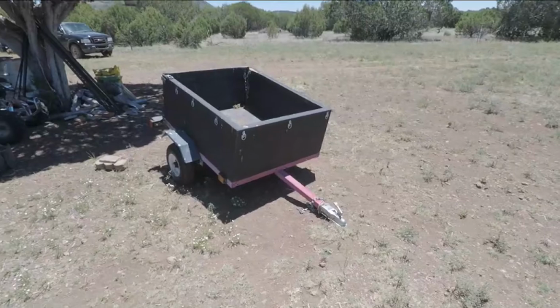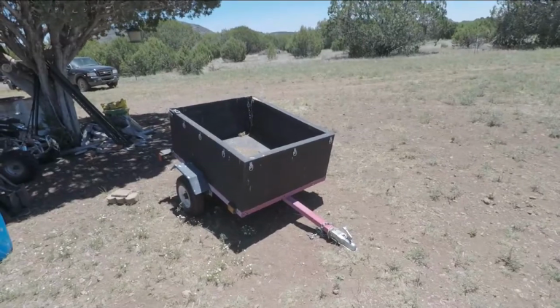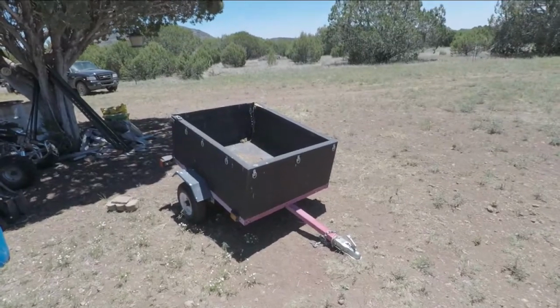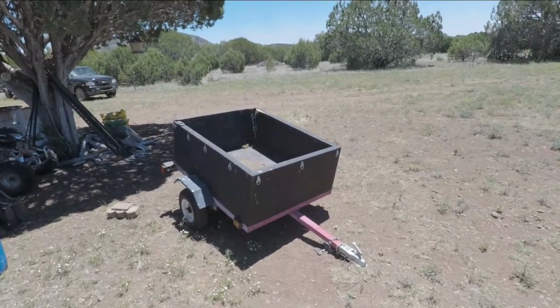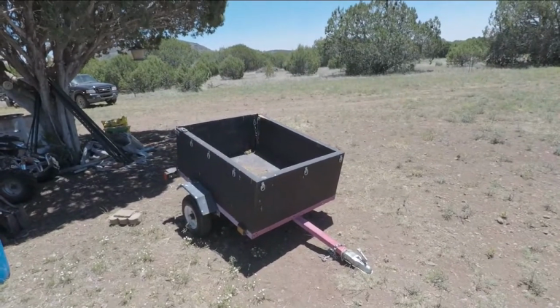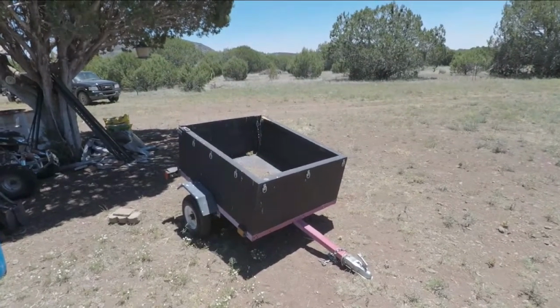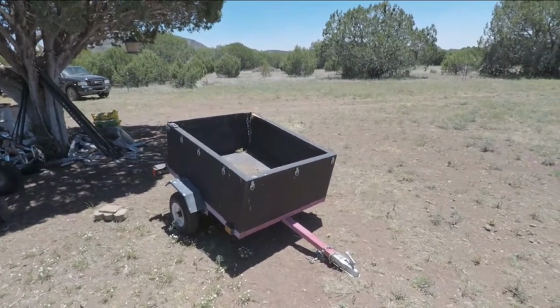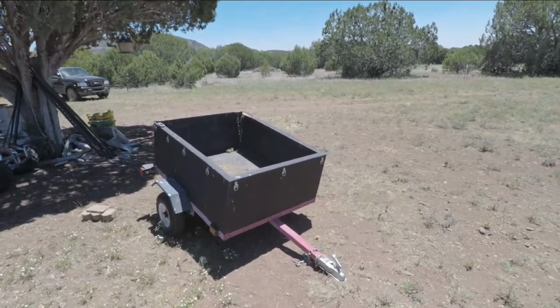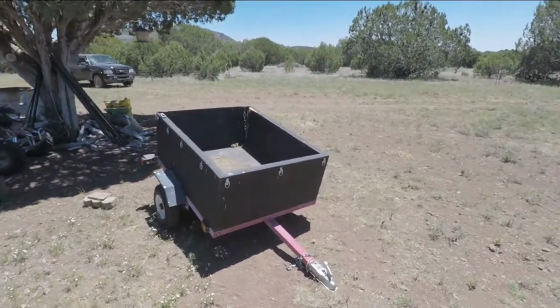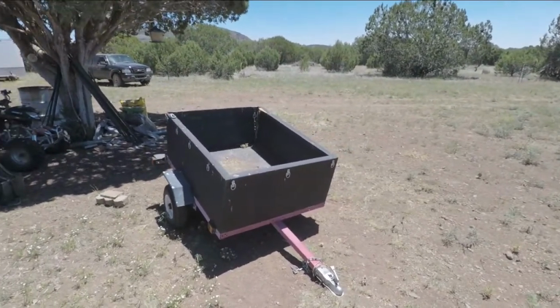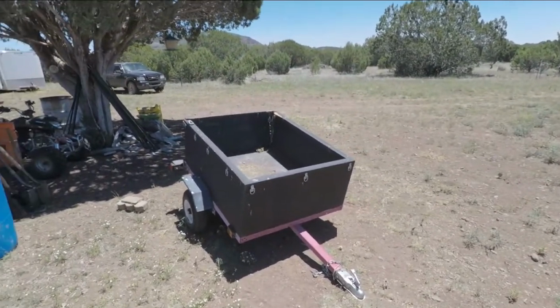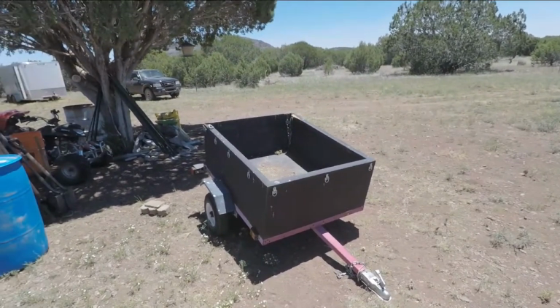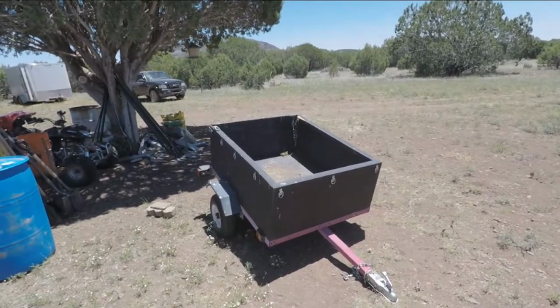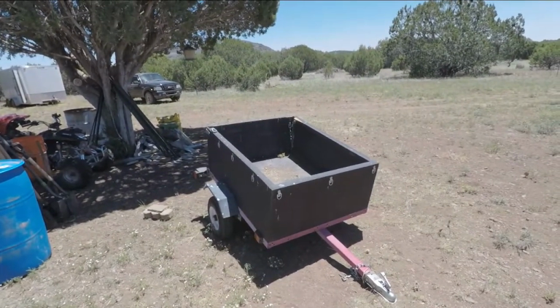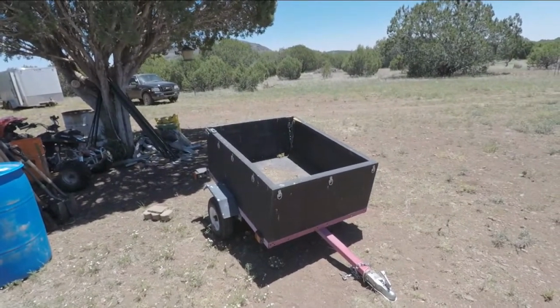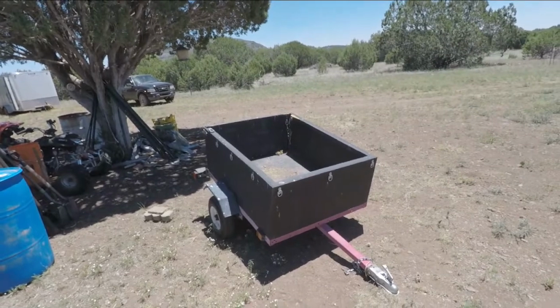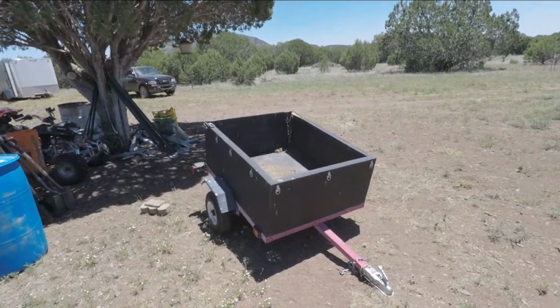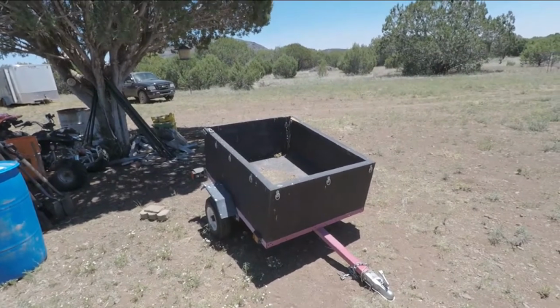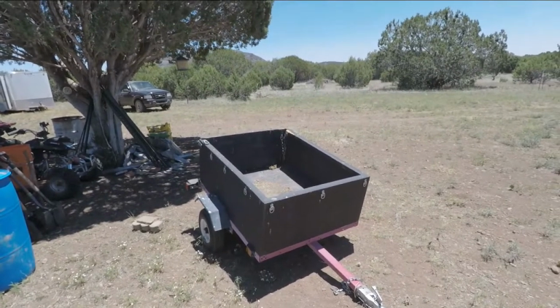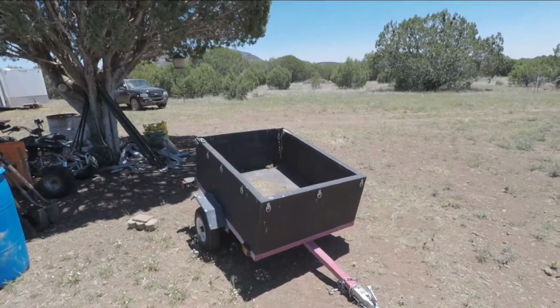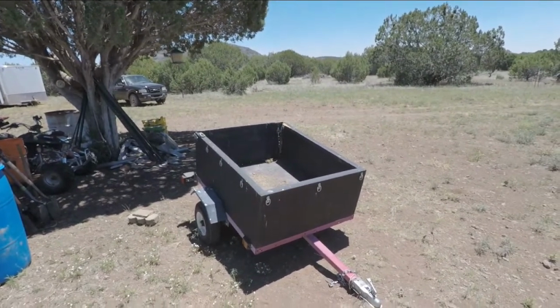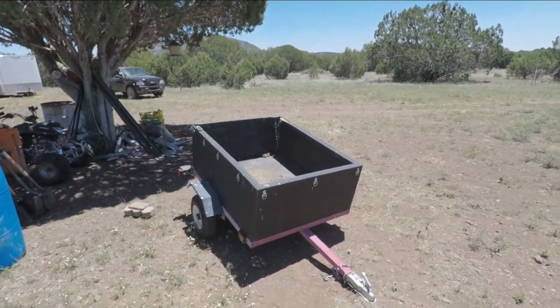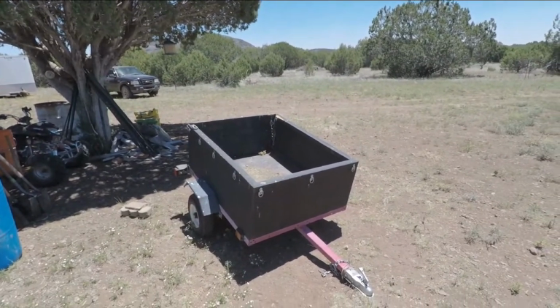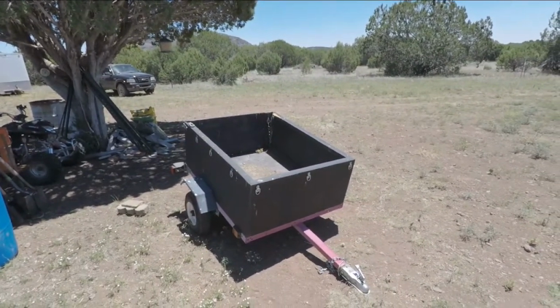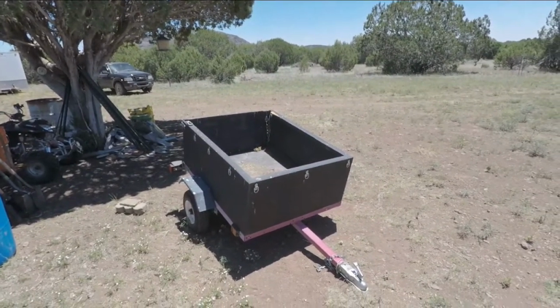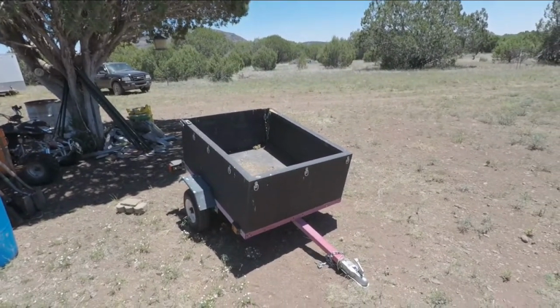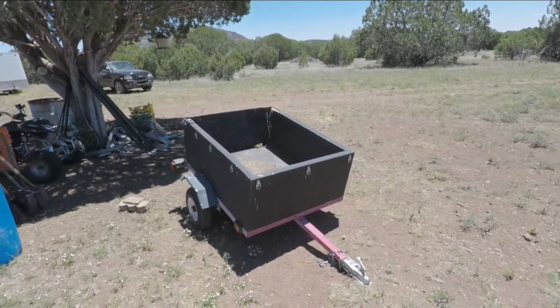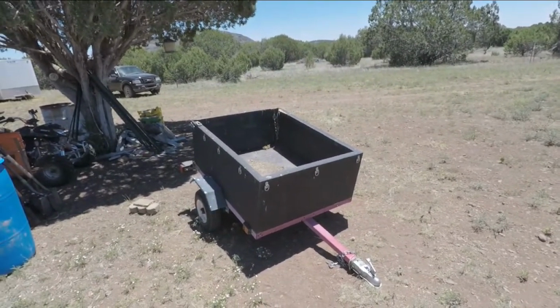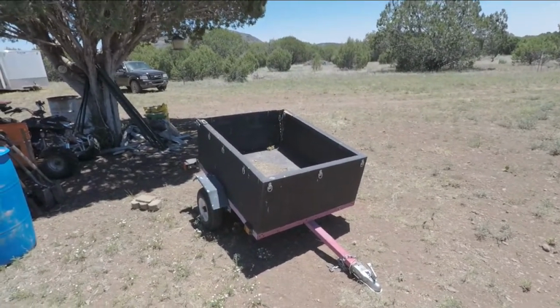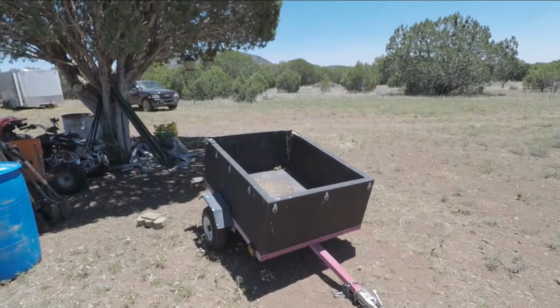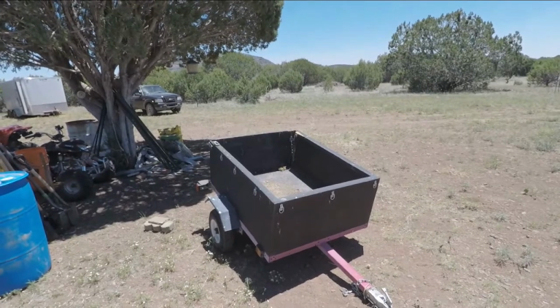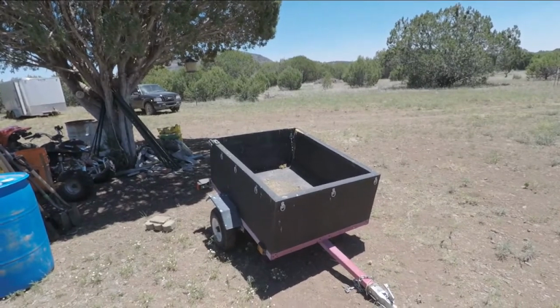In this video I'm going to explain a little bit about this utility trailer that I have. Somebody asked me about it and was interested in where I got it and all that stuff, so I'm going to go into that.